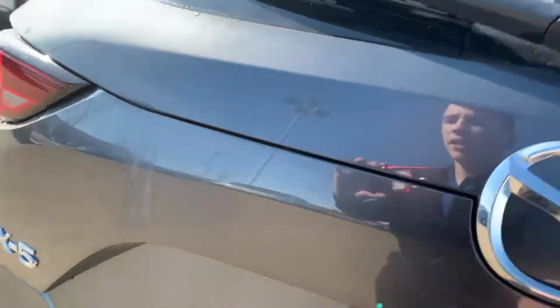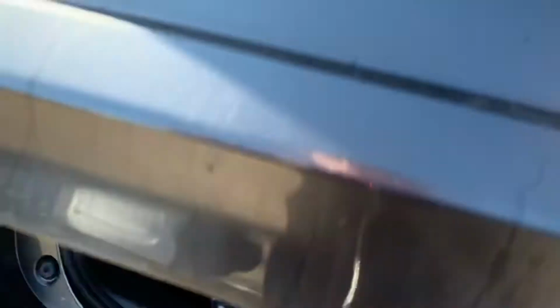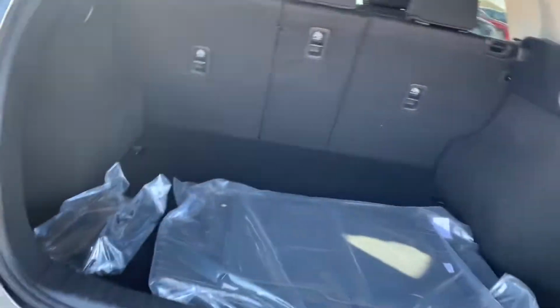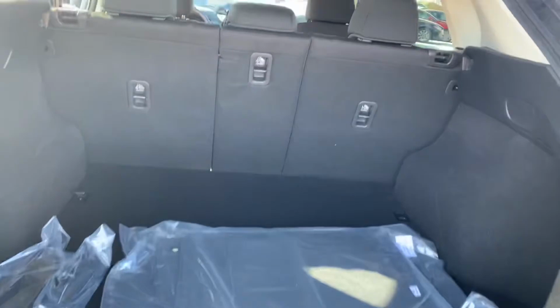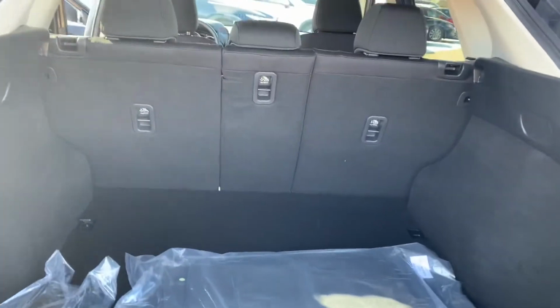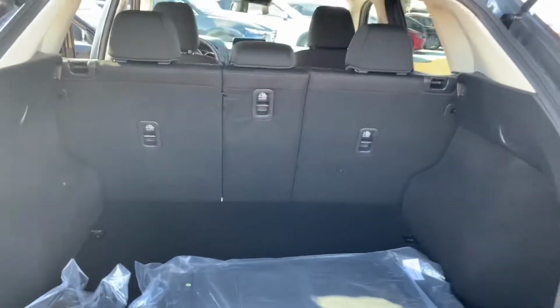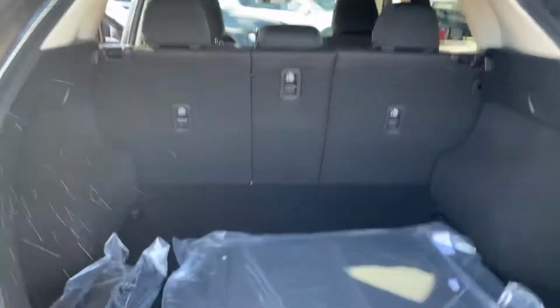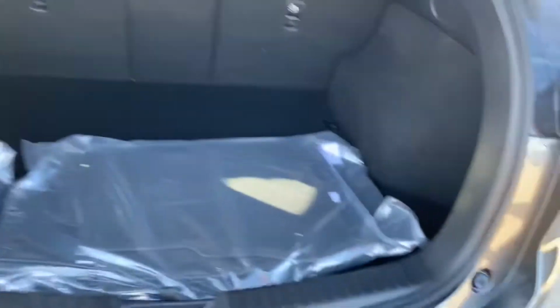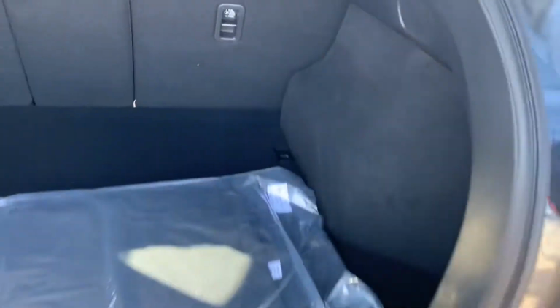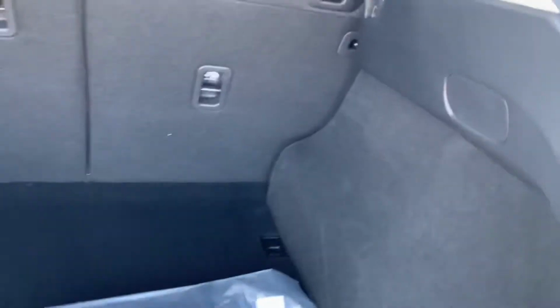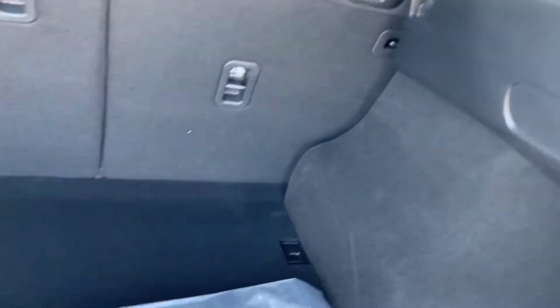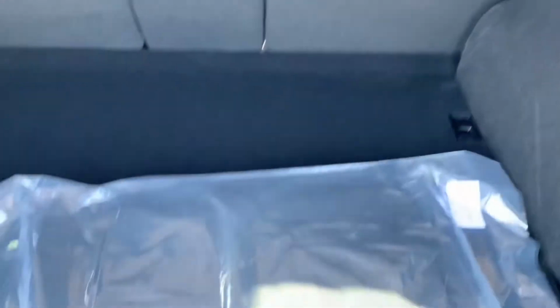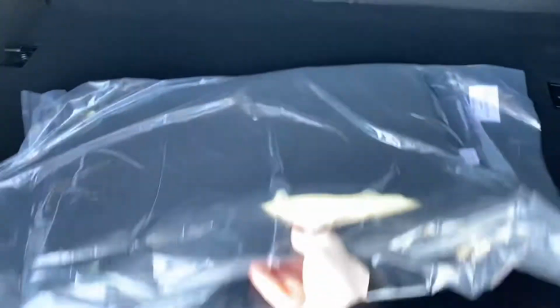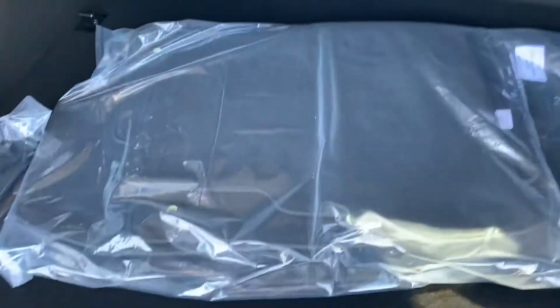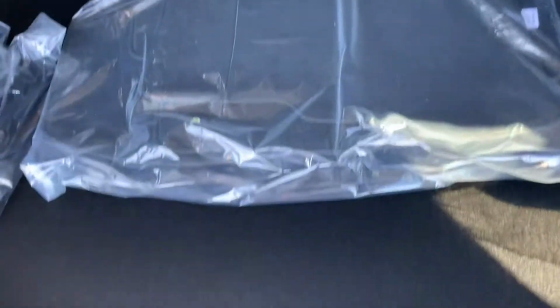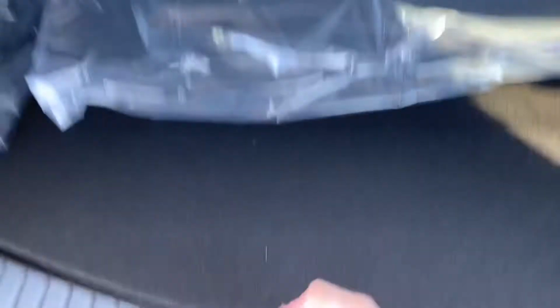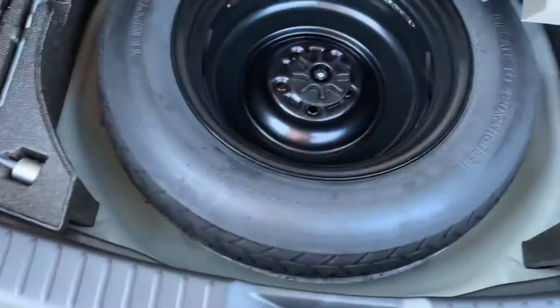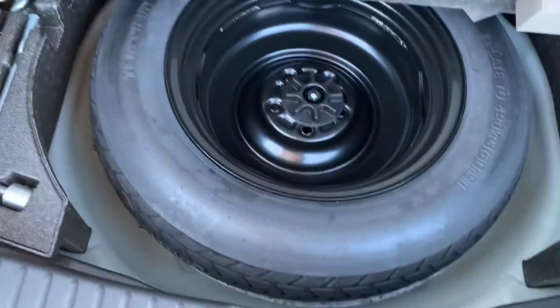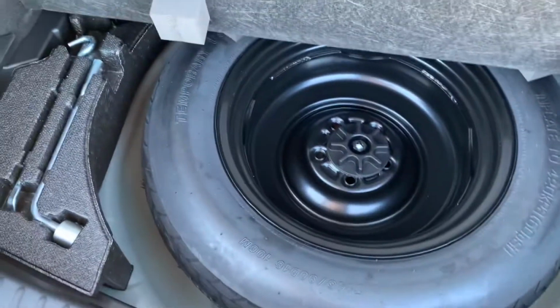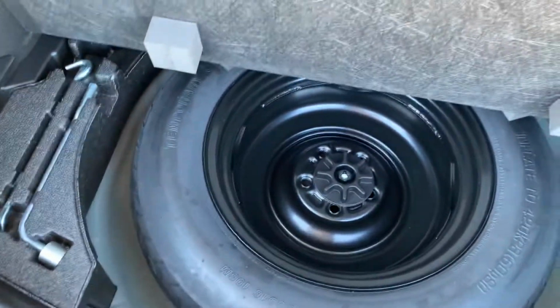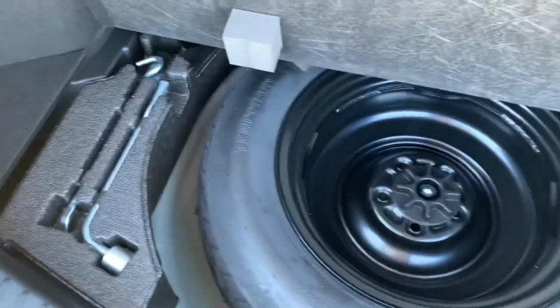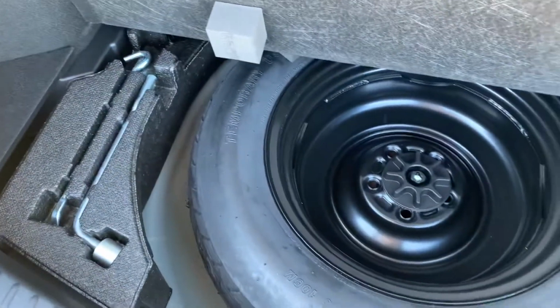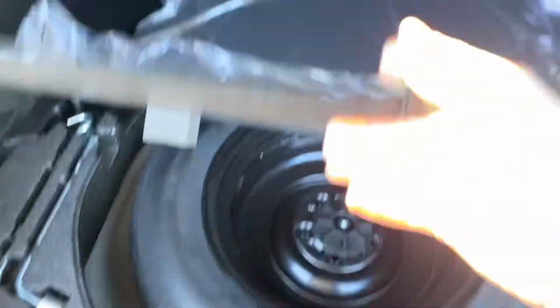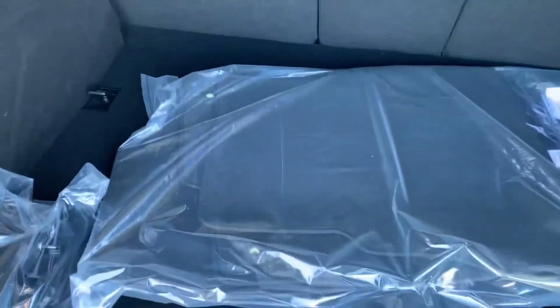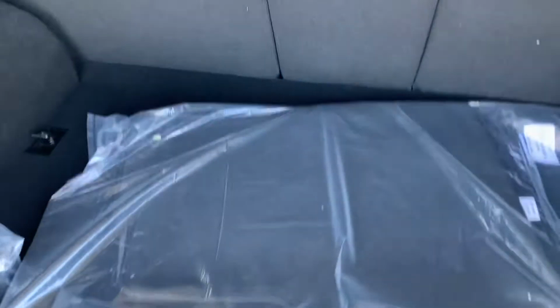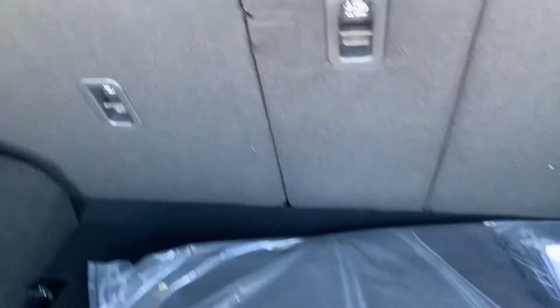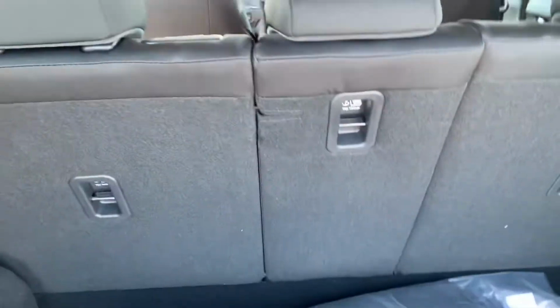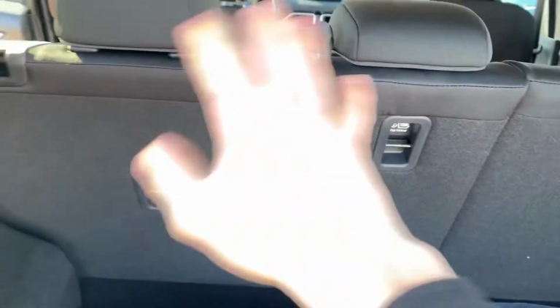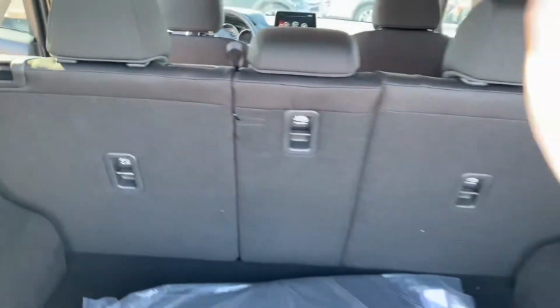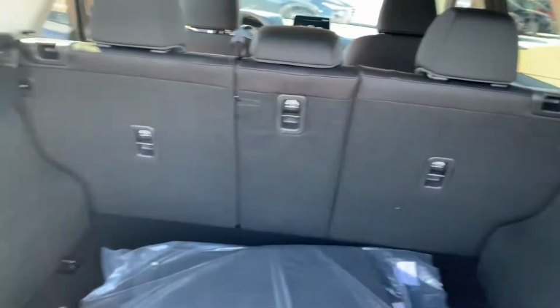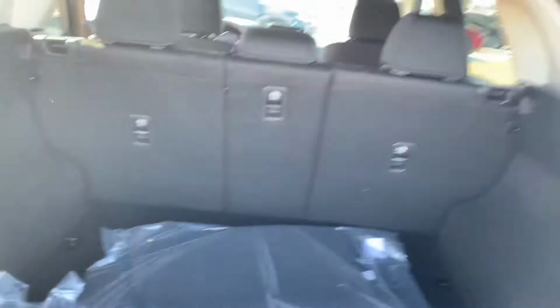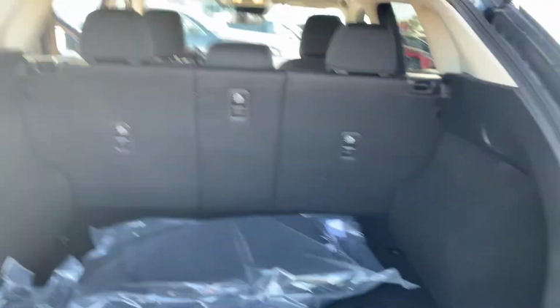Lift this beauty up — look at that. Lots of space back here as well. It's very similar to the other one. Your mats are right here, as well as you lift this tab up and you do have your spare jack and tire. You can fold these seats forward as well — they fold completely flat down.